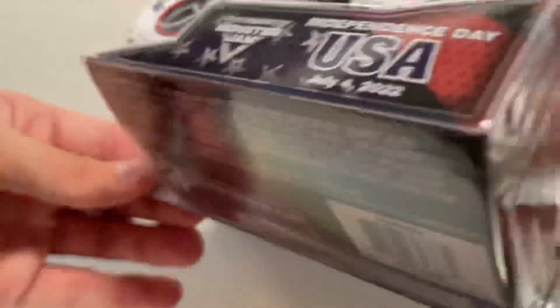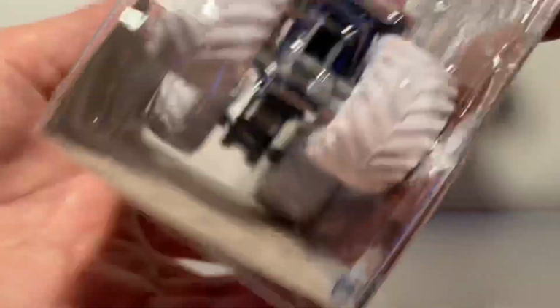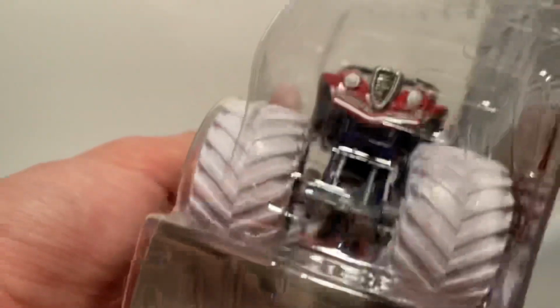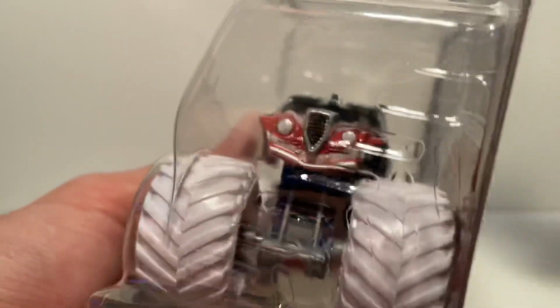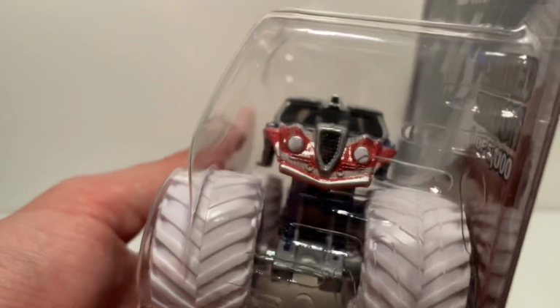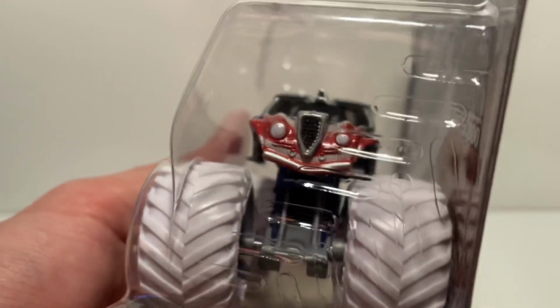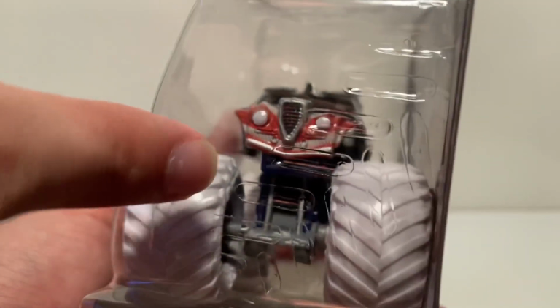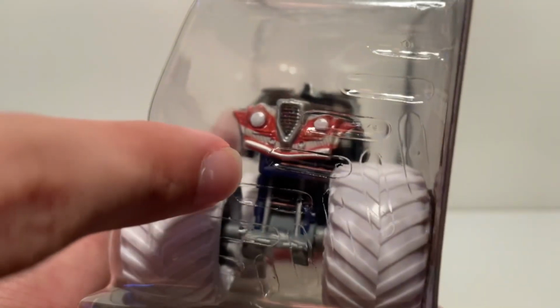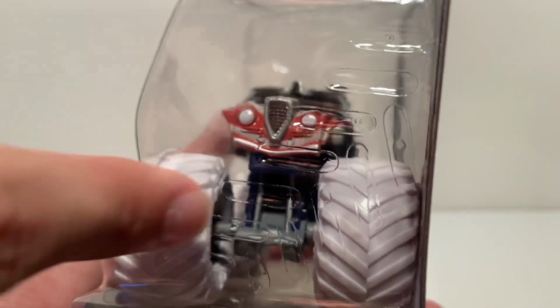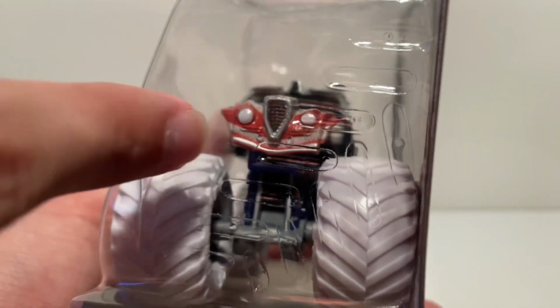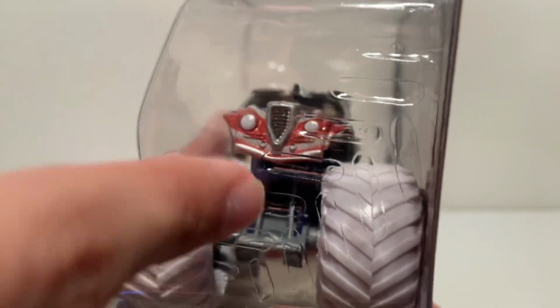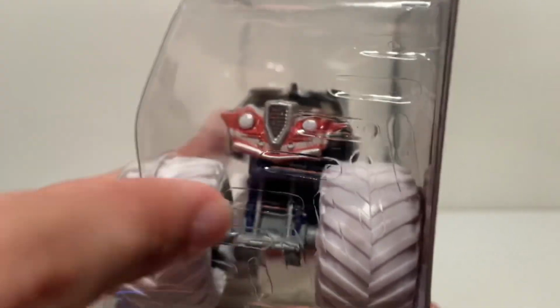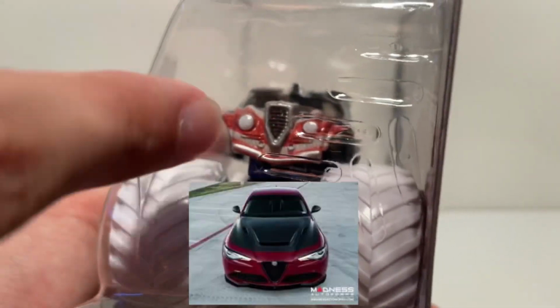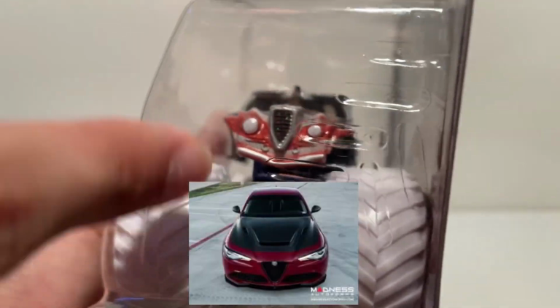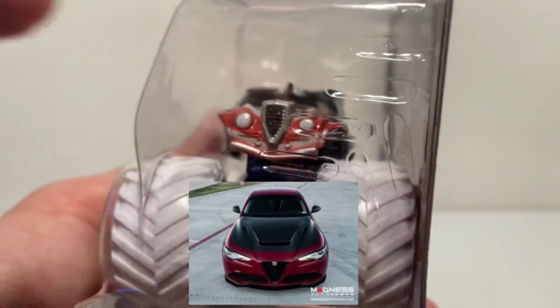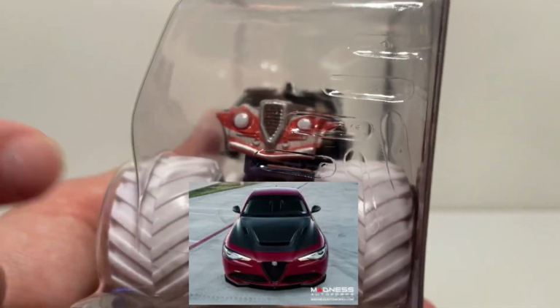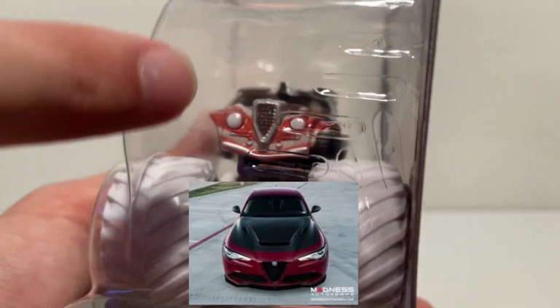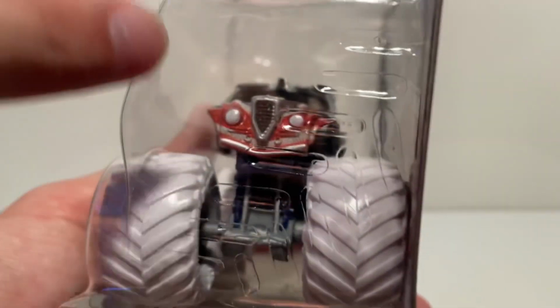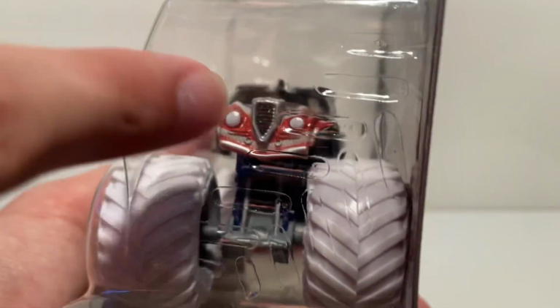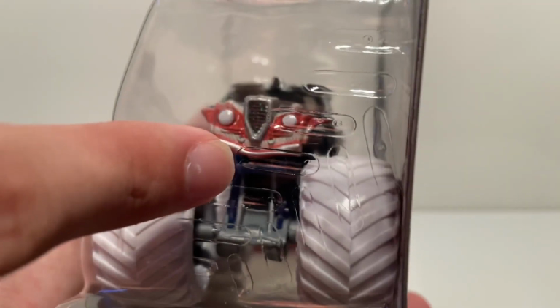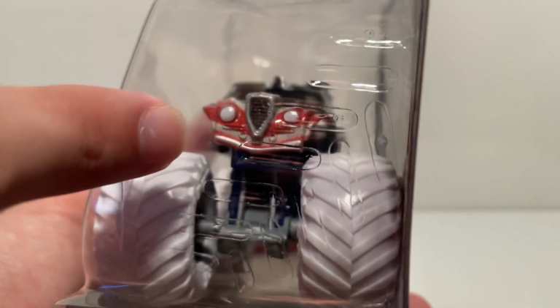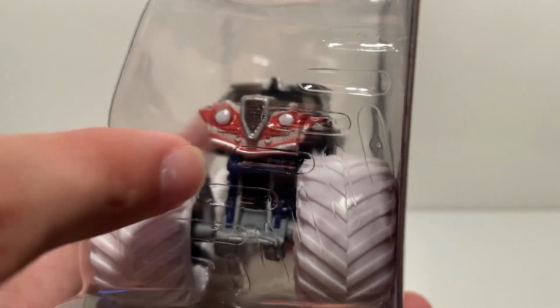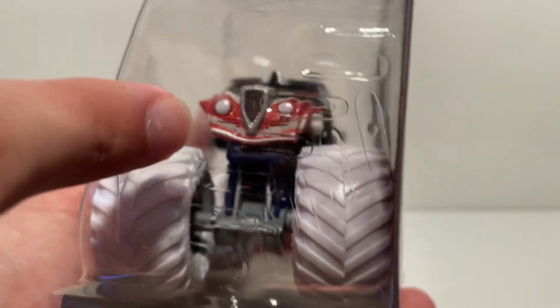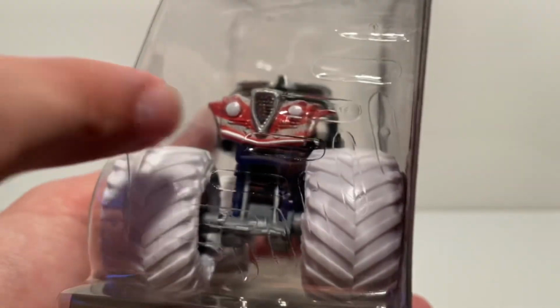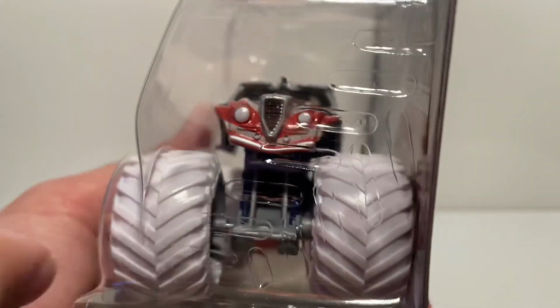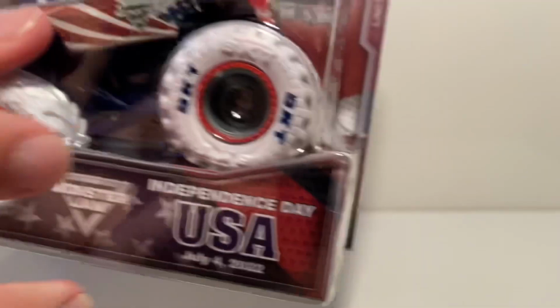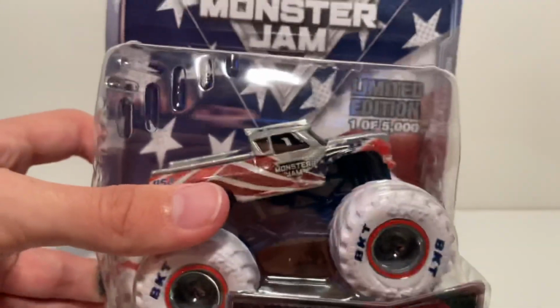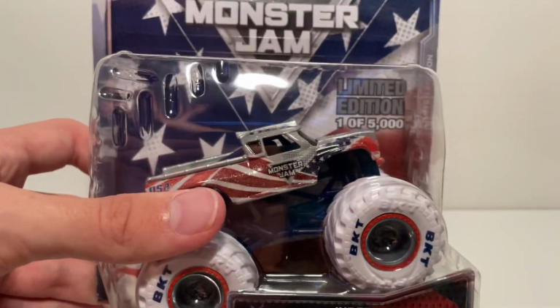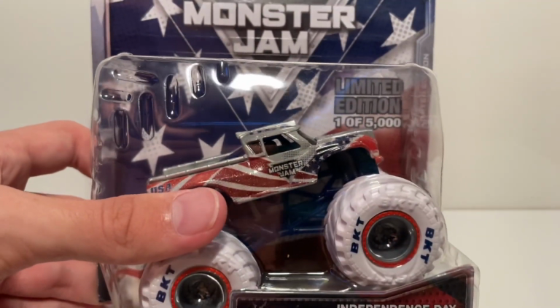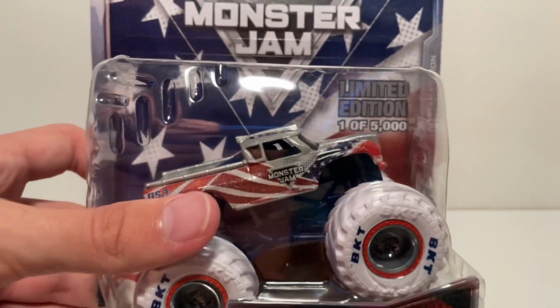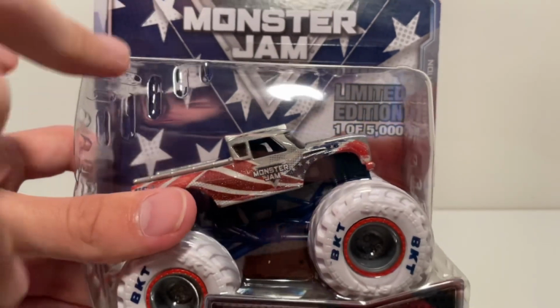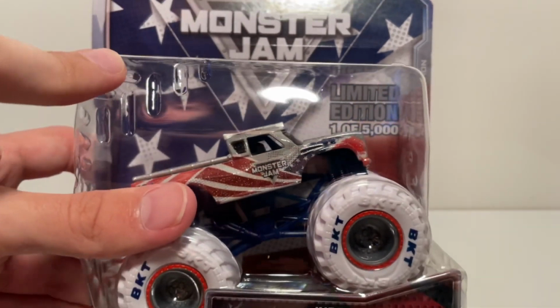Look at this body — I love the grill. It looks like it's smiling almost, but it honestly kind of looks like an Alfa Romeo hood. The brand has that triangle grill right there. It also has two headlights and it's painted white.